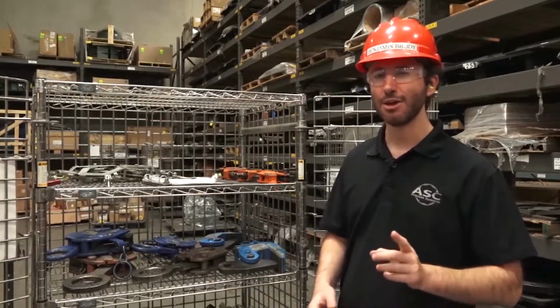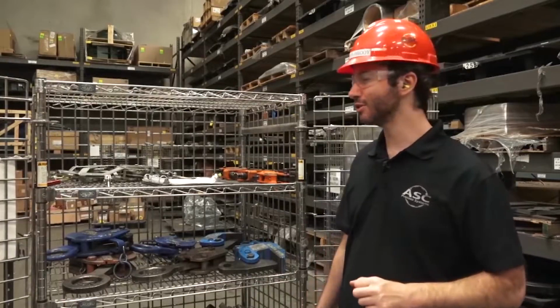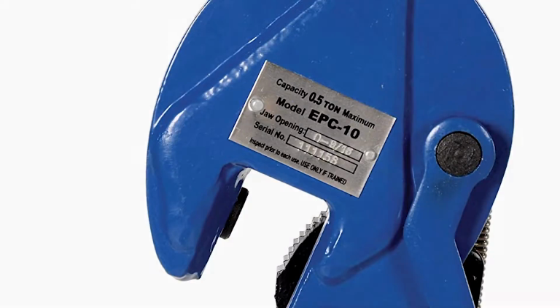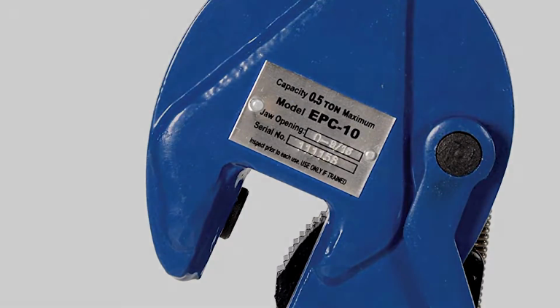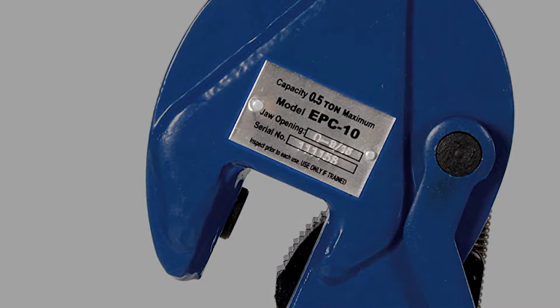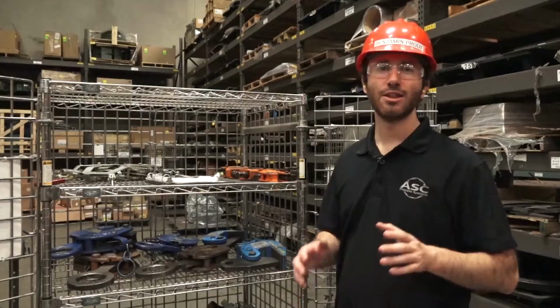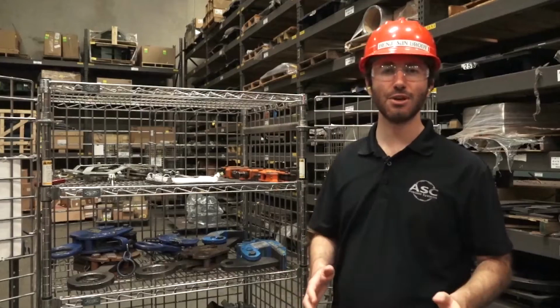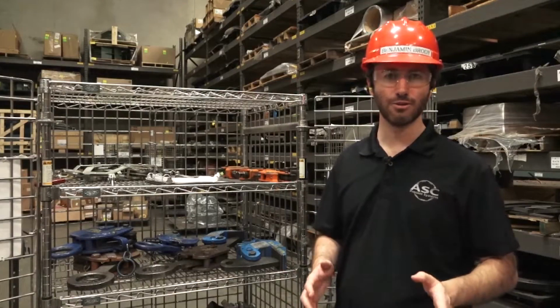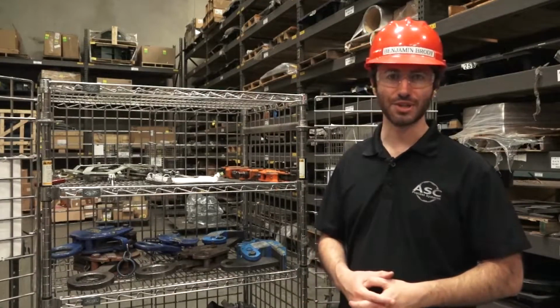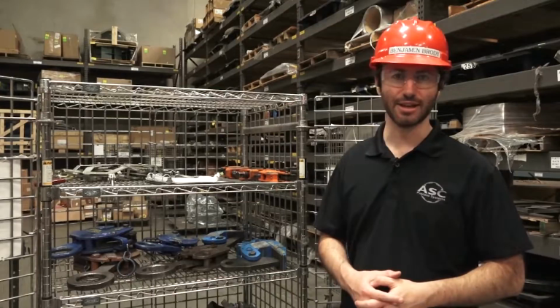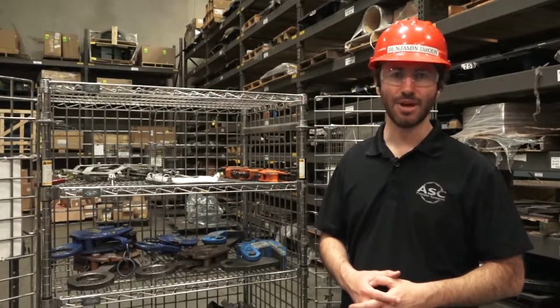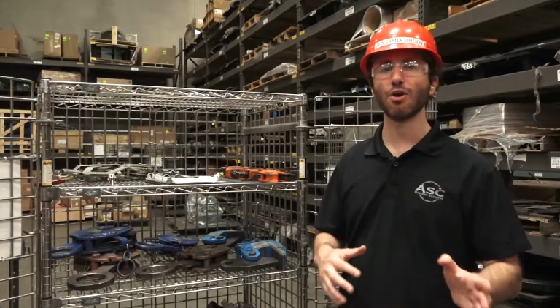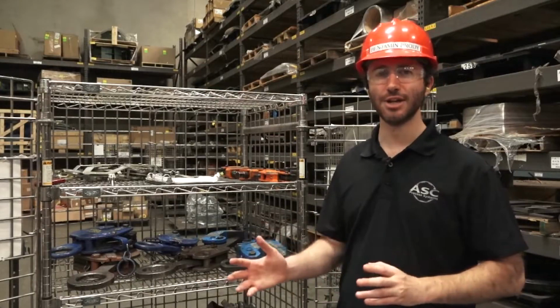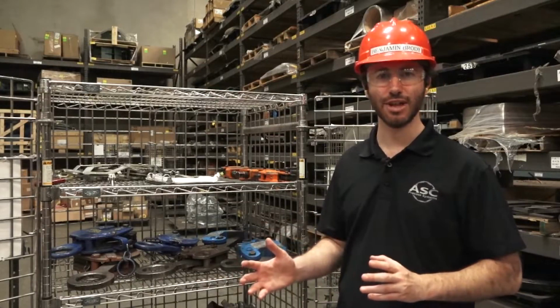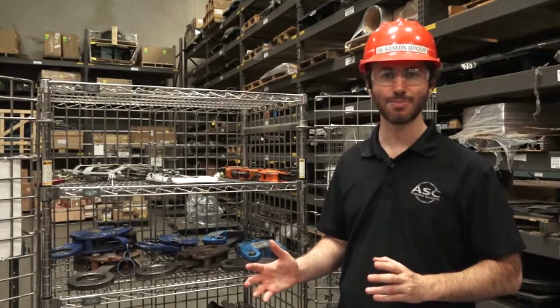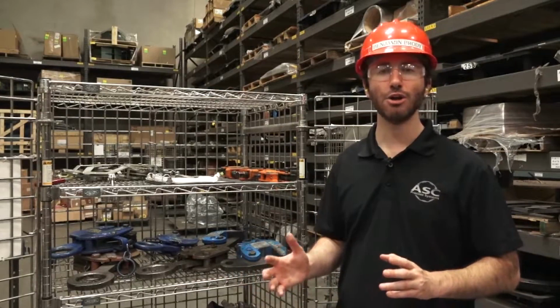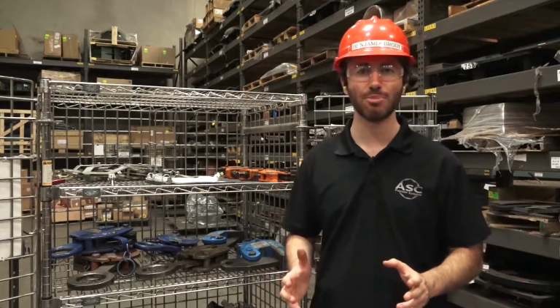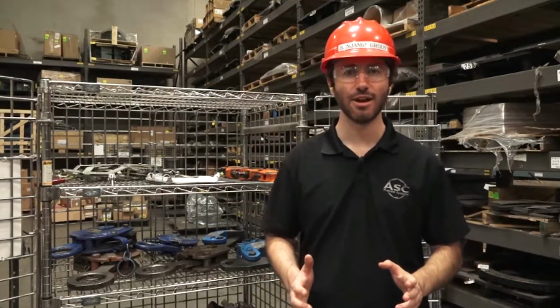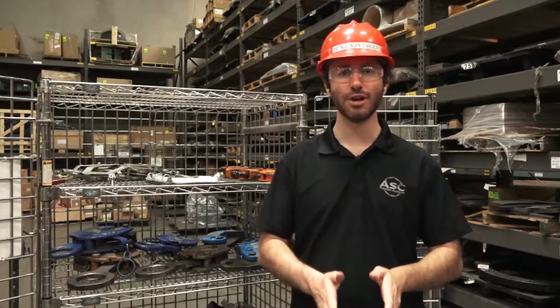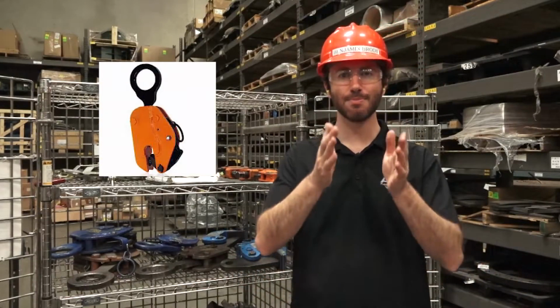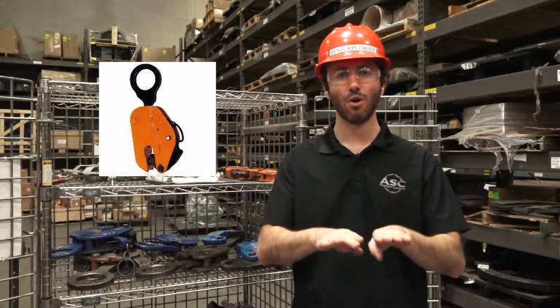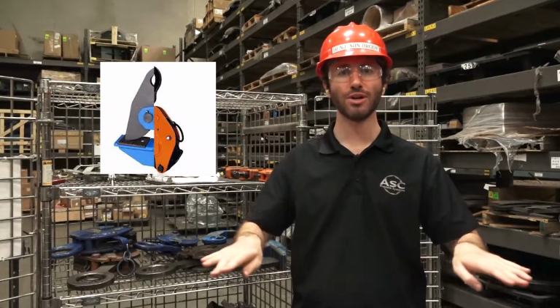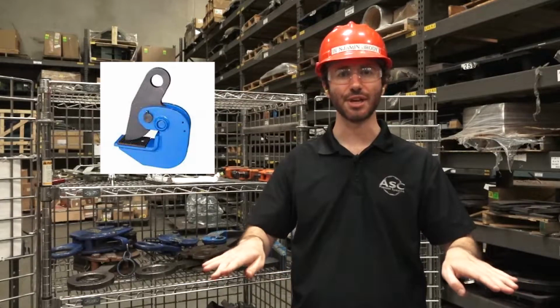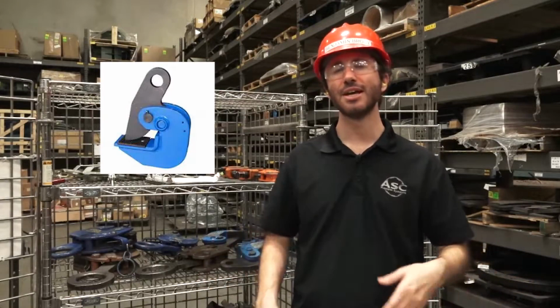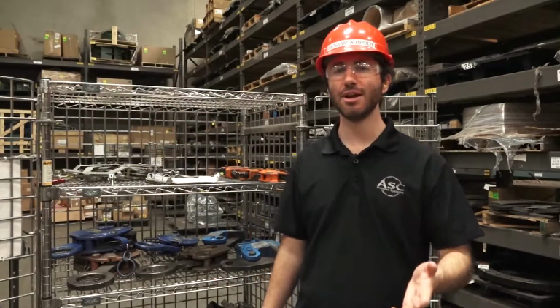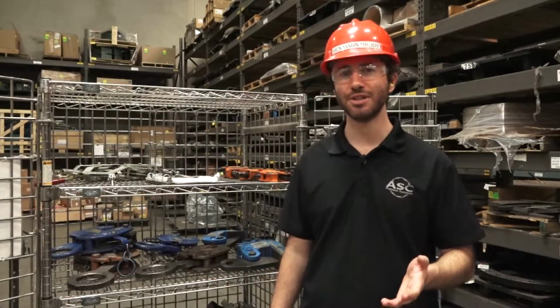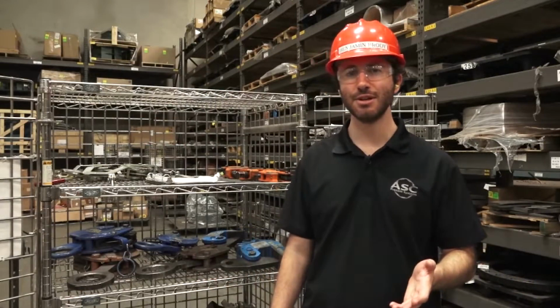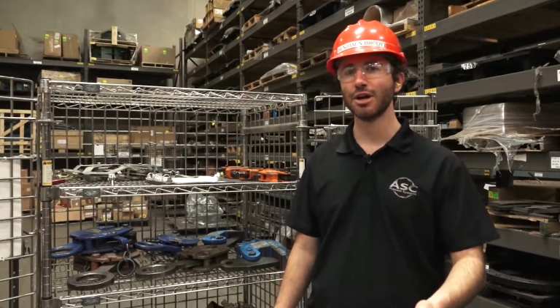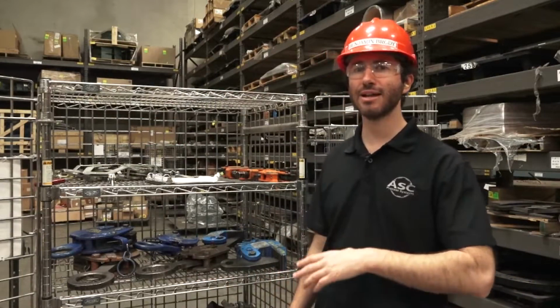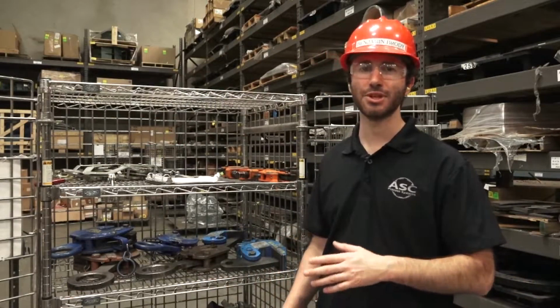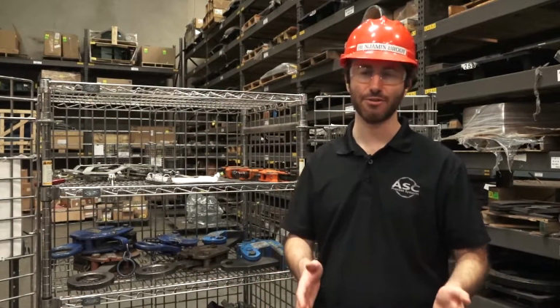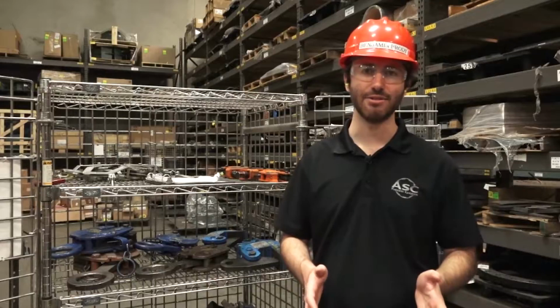You should also check the clamp's data plate. The first thing you want to look for when selecting a clamp is the orientation of your lift — are you lifting a plate vertically or horizontally? Depending on the orientation, you're going to pick a clamp that's rated for that lift.